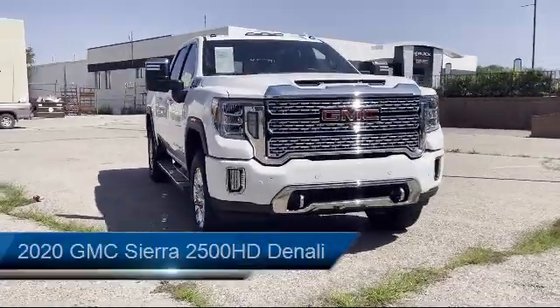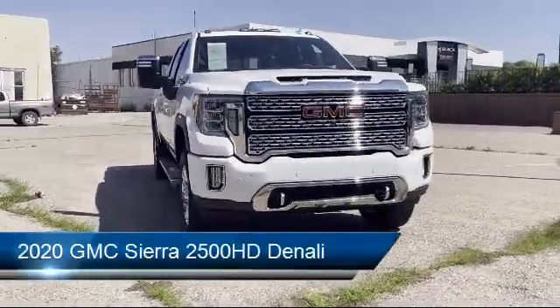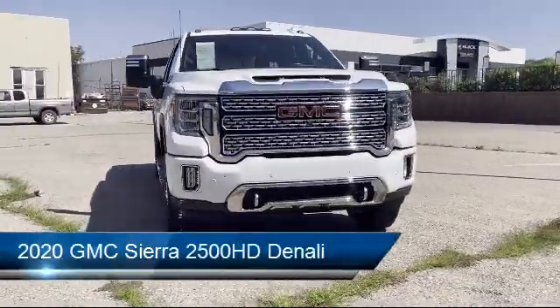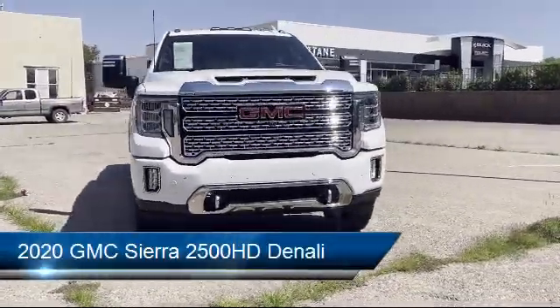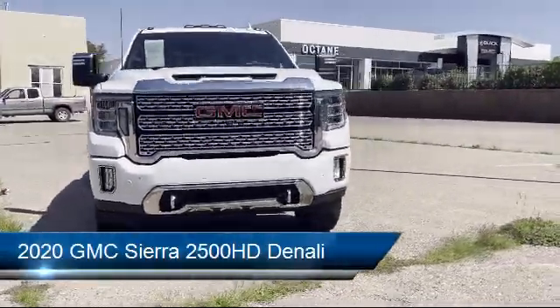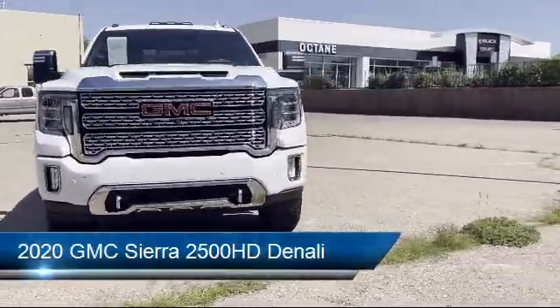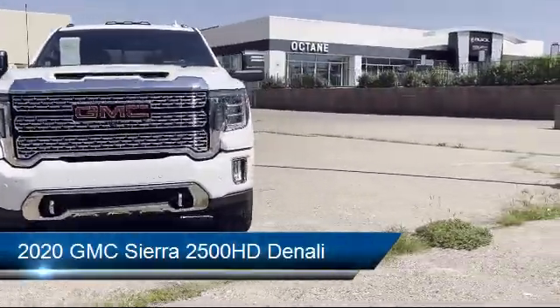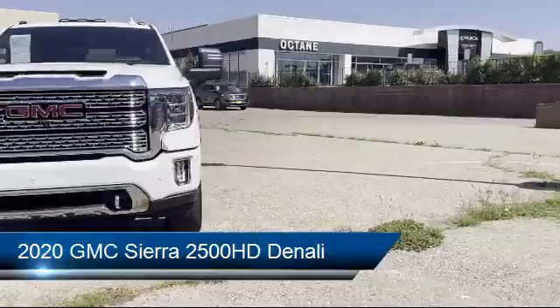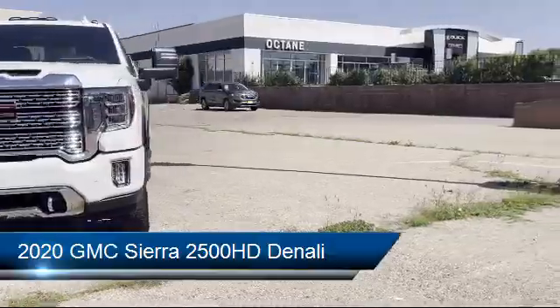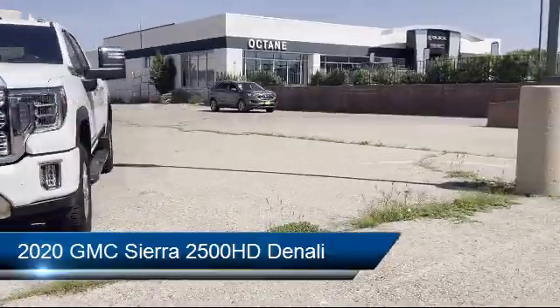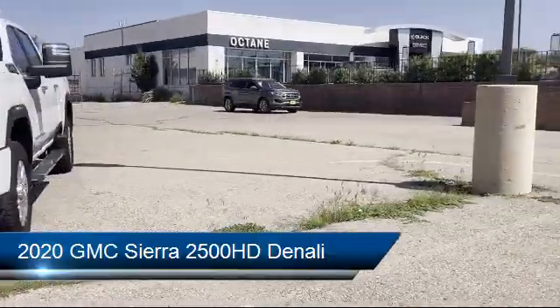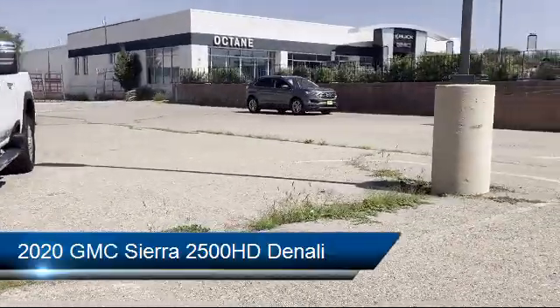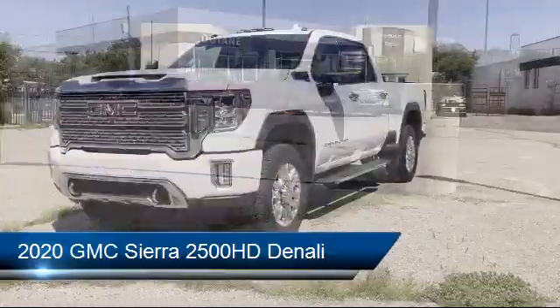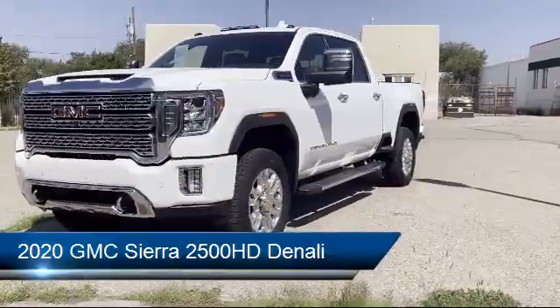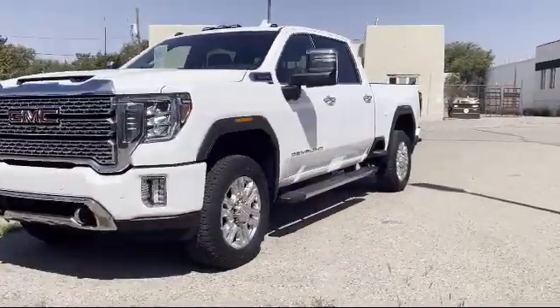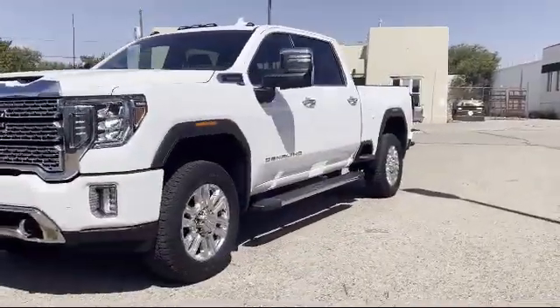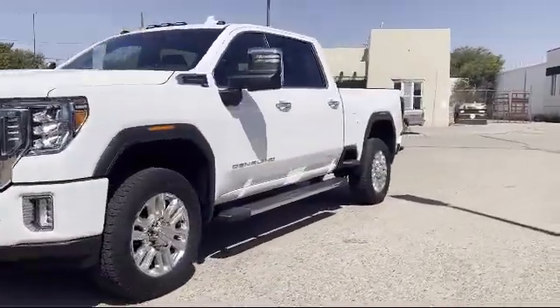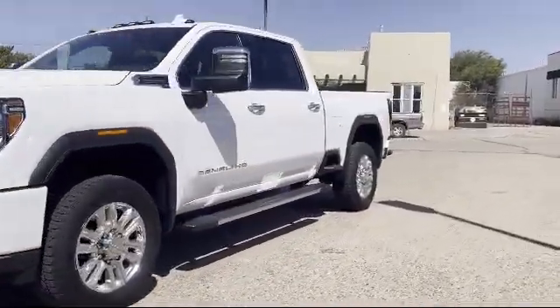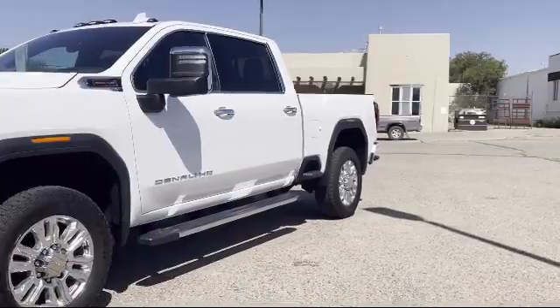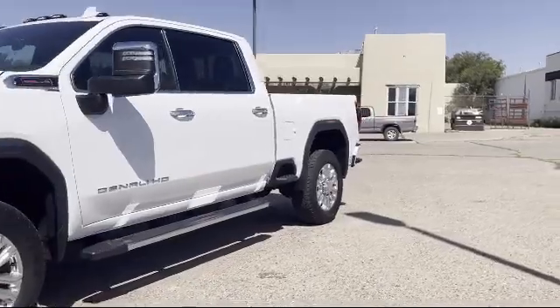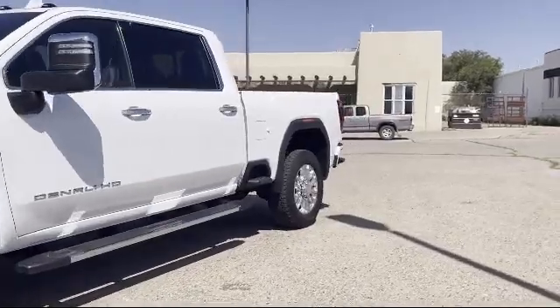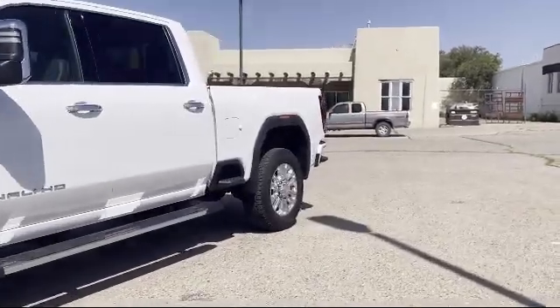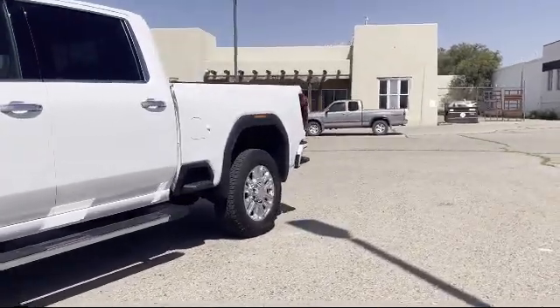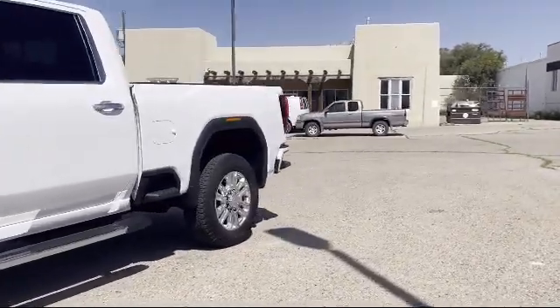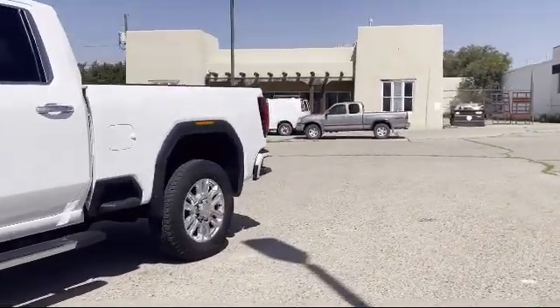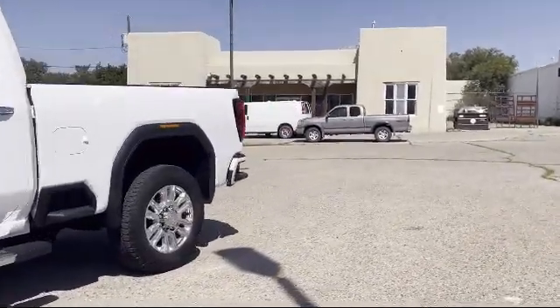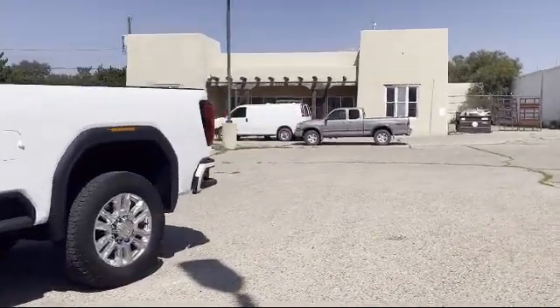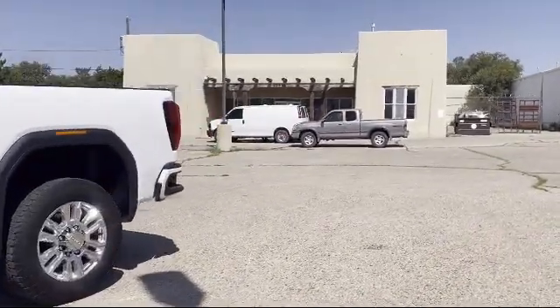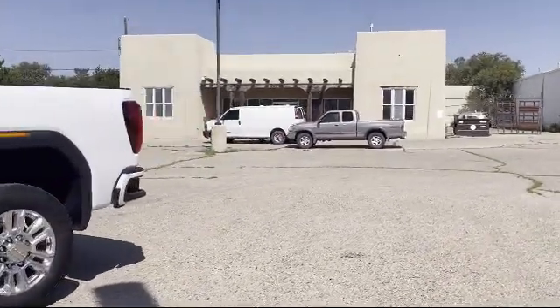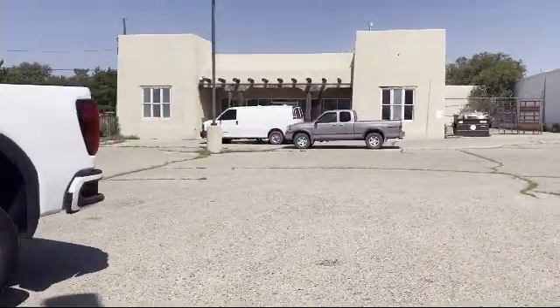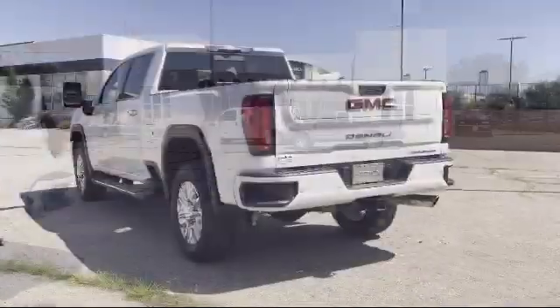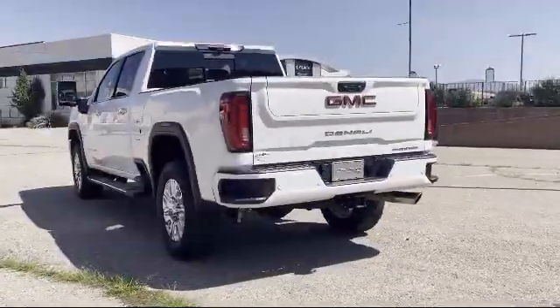This vehicle comes equipped with Apple CarPlay and Android Auto, Navigation, Rear Camera Mirror, 10-way Power Passenger Seat Adjuster with Lumbar, Power Sunroof, 4G LTE, Wi-Fi, and Hotspot Capable.